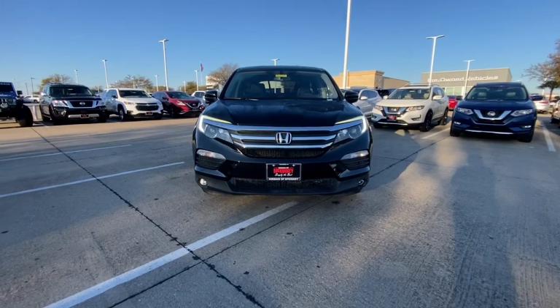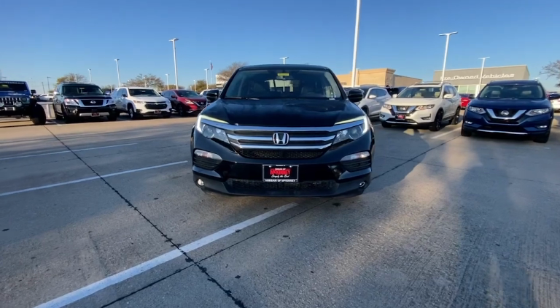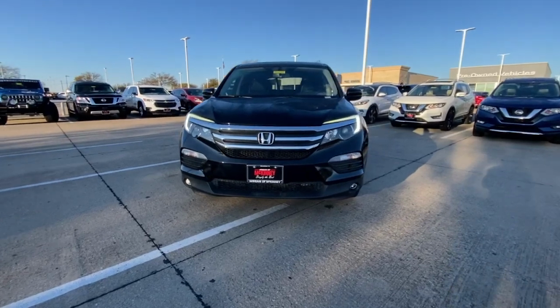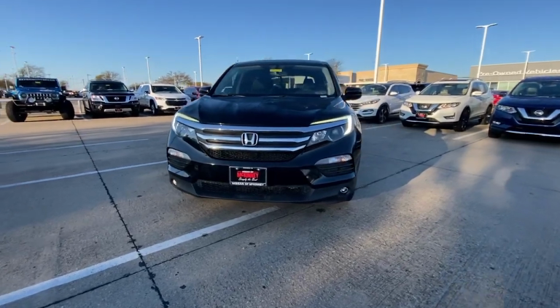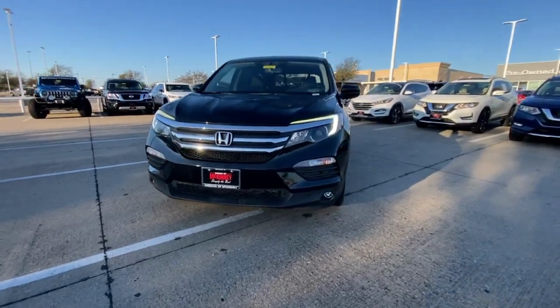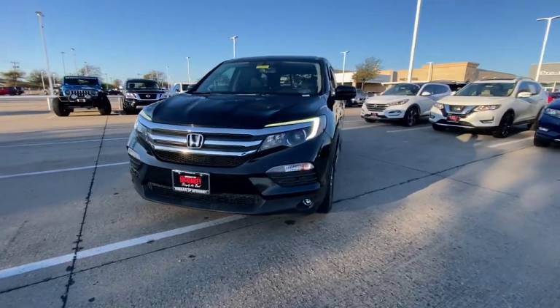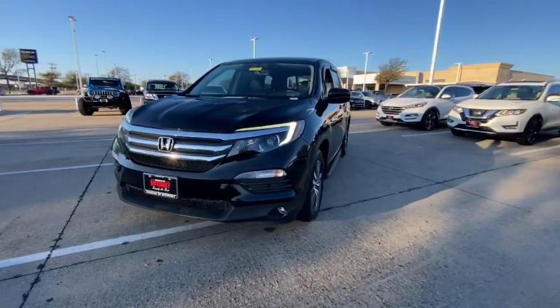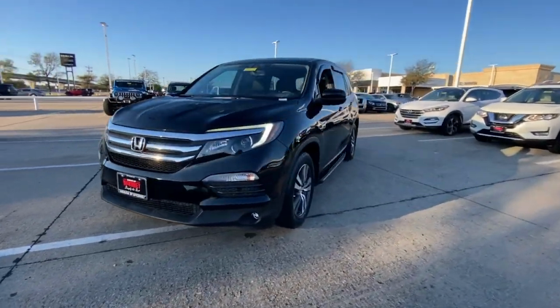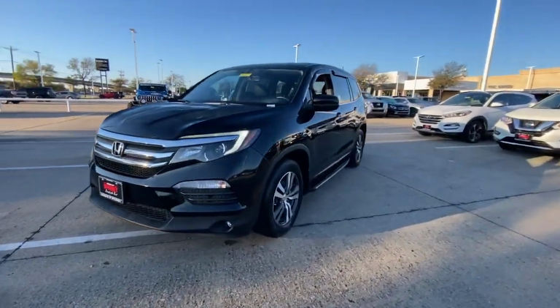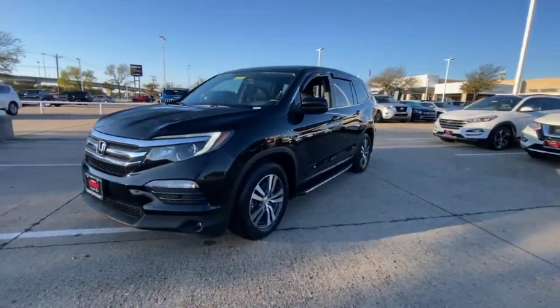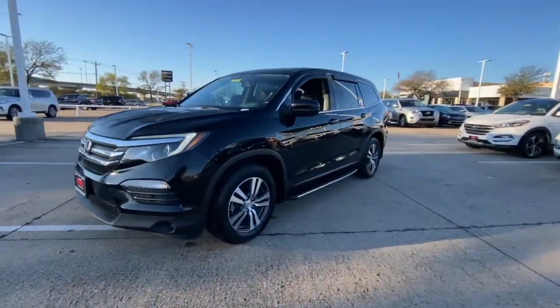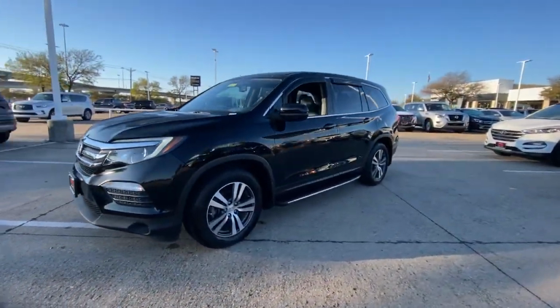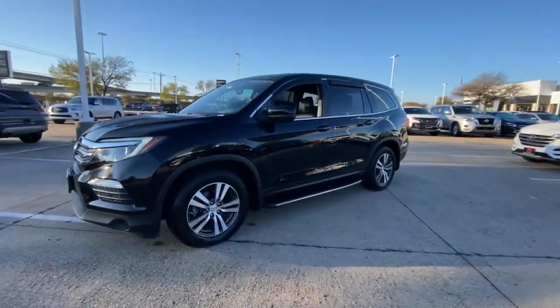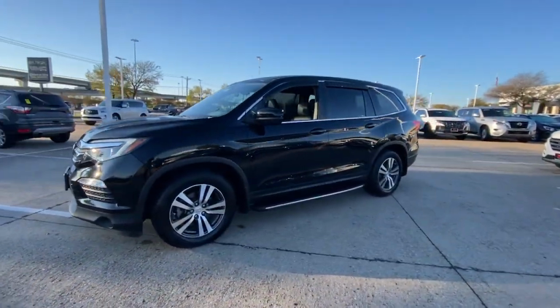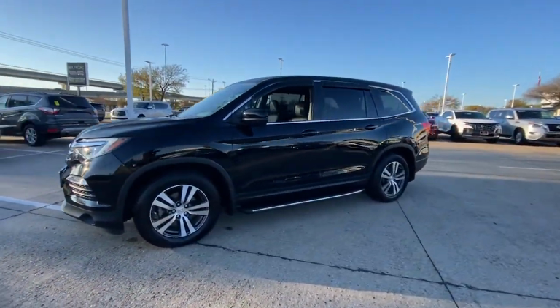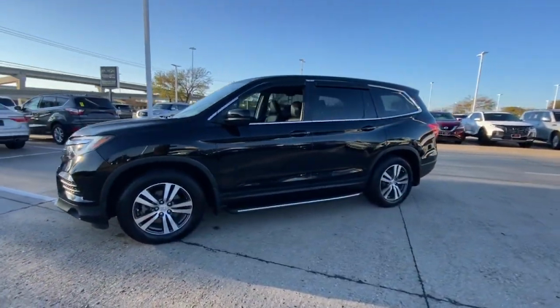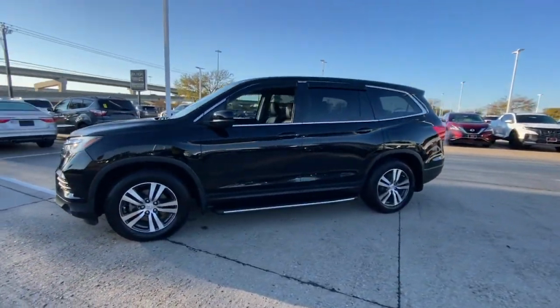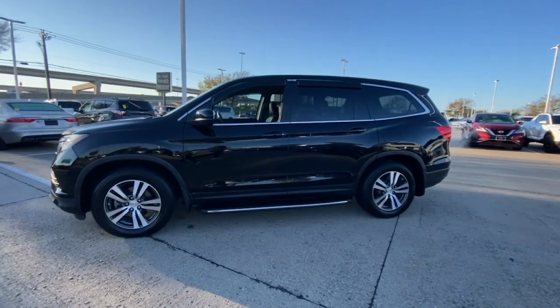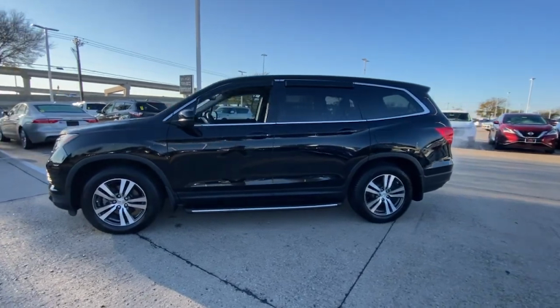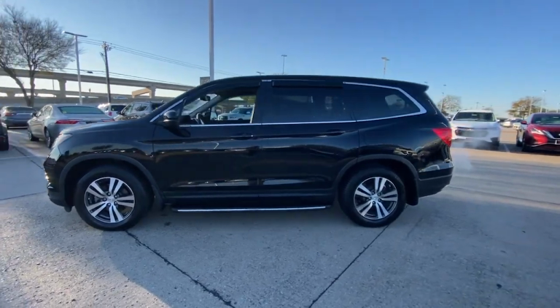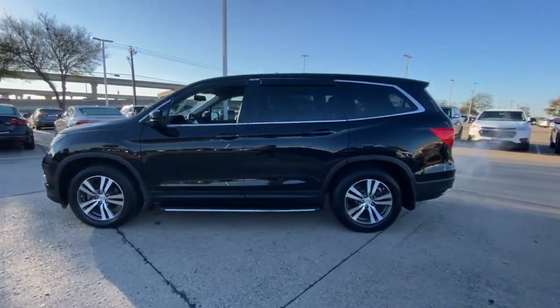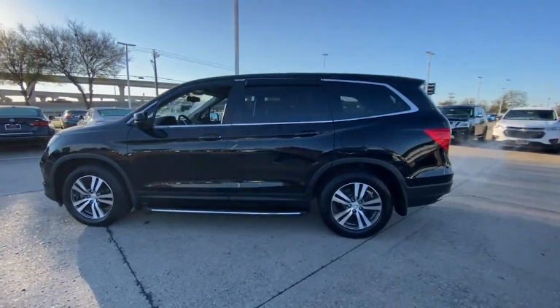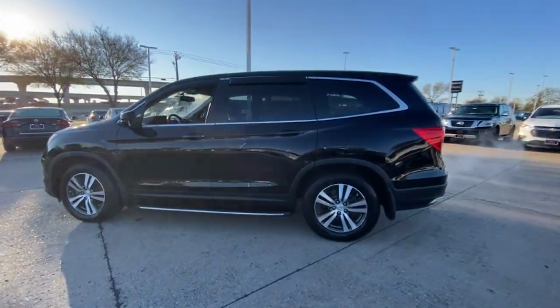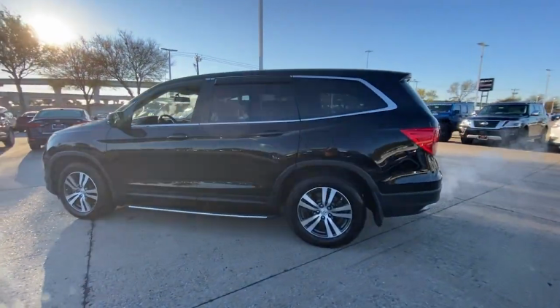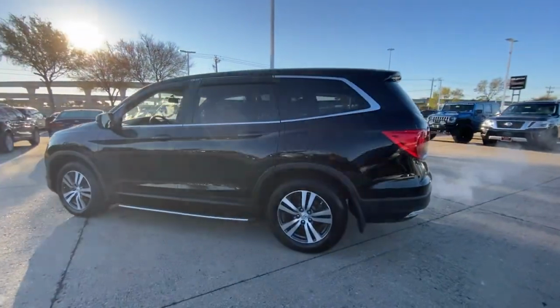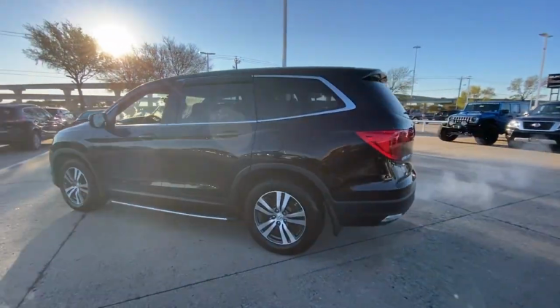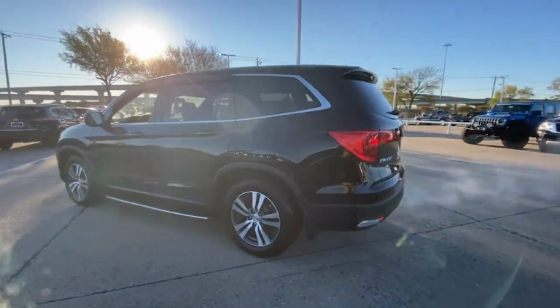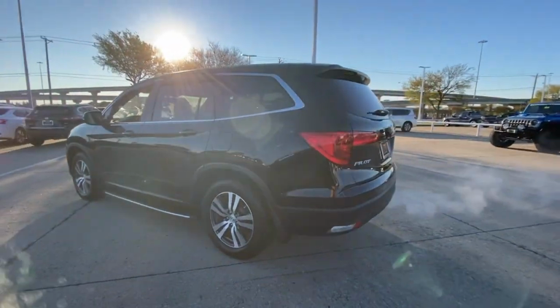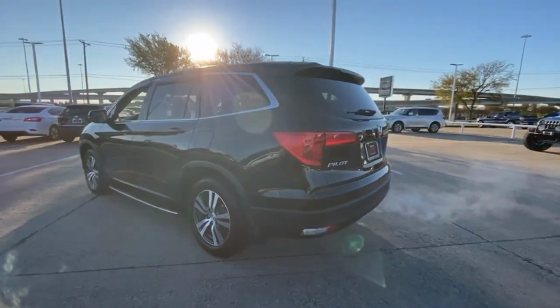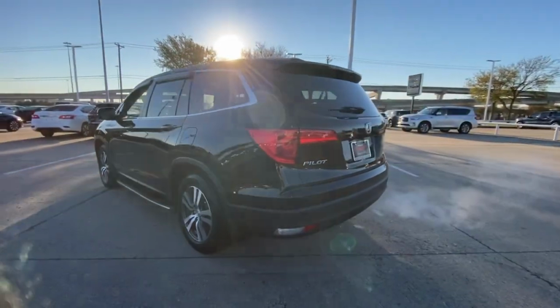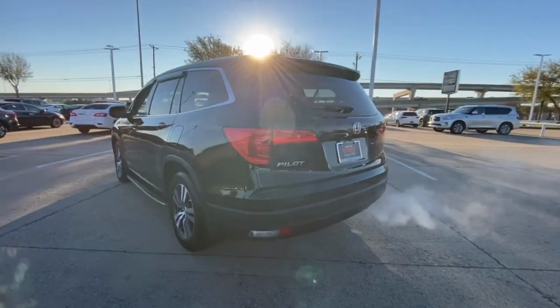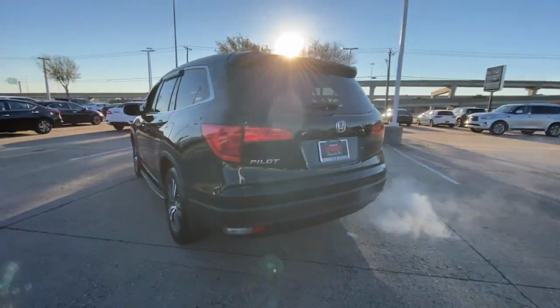Your next car could be the 2018 Honda Pilot. With less than 50,000 miles on the odometer, this vehicle stands out from the rest.